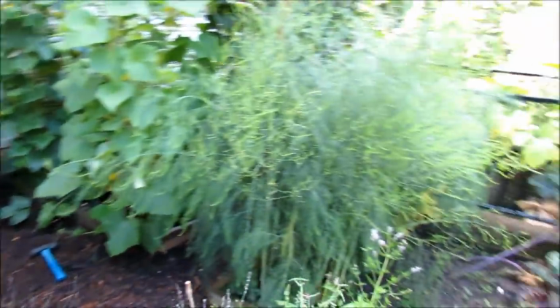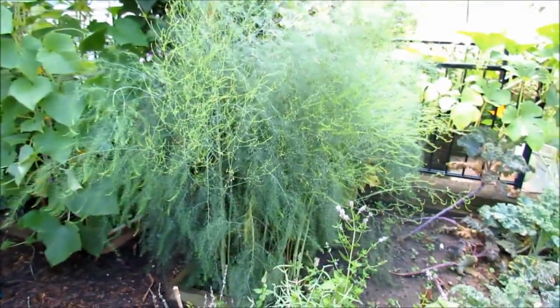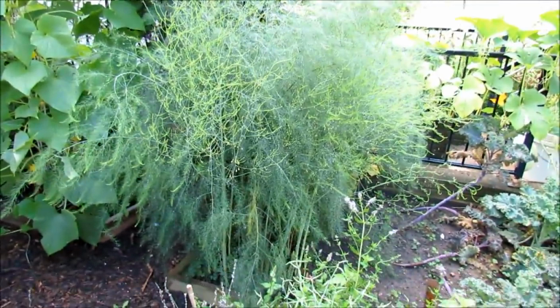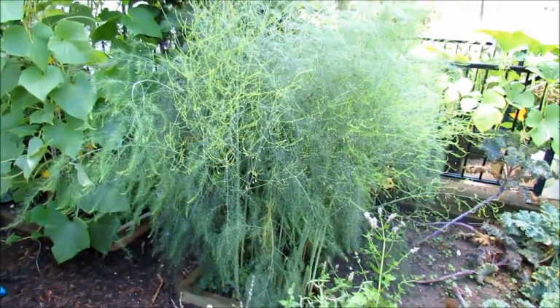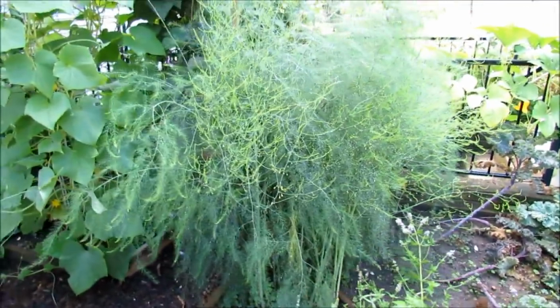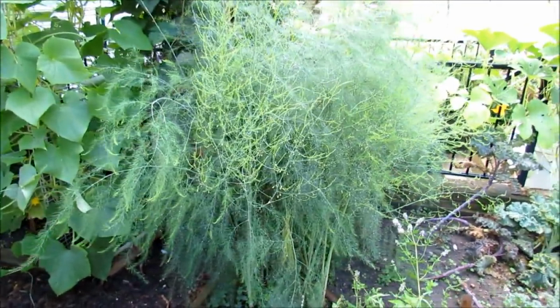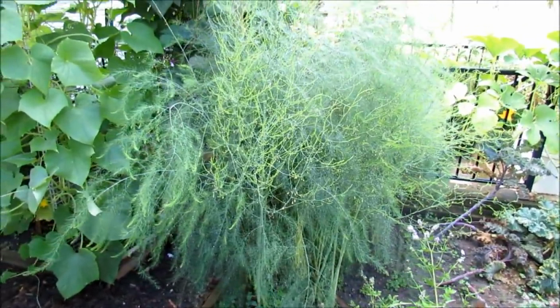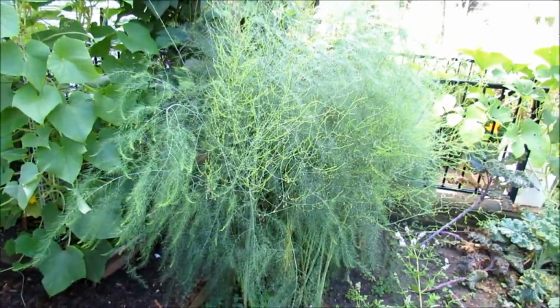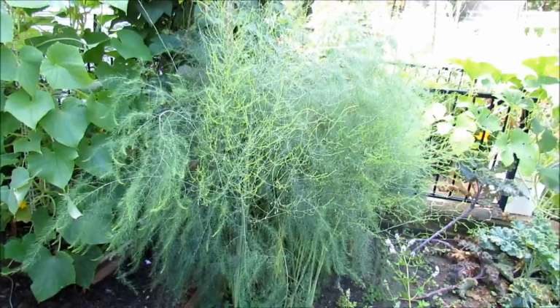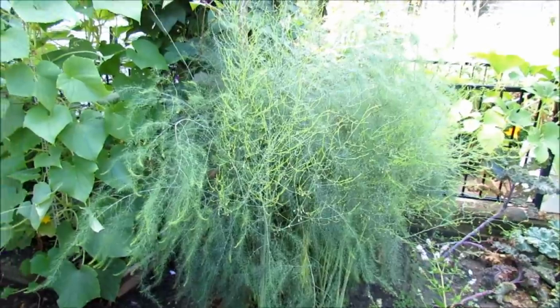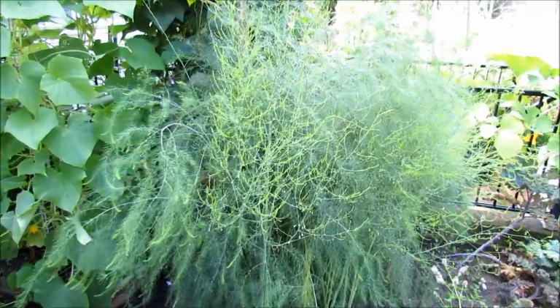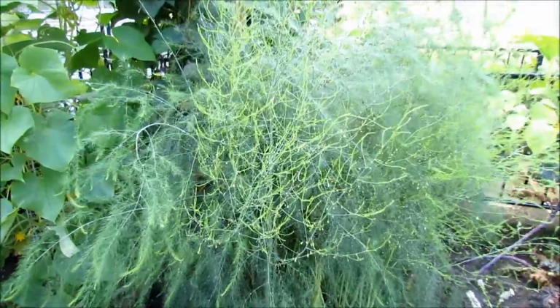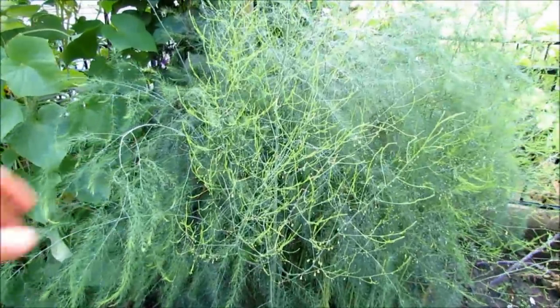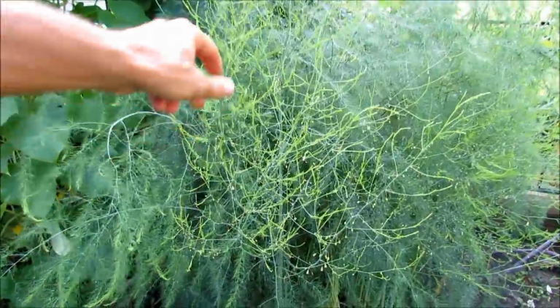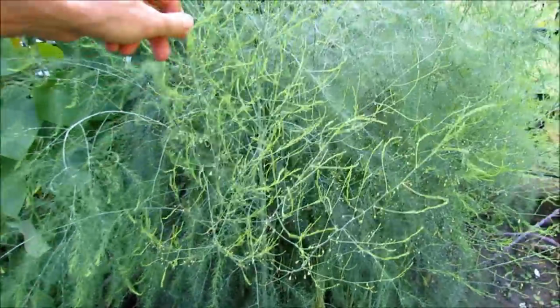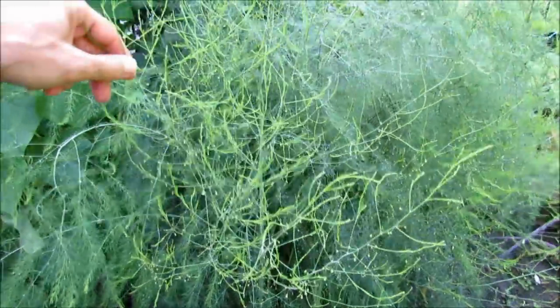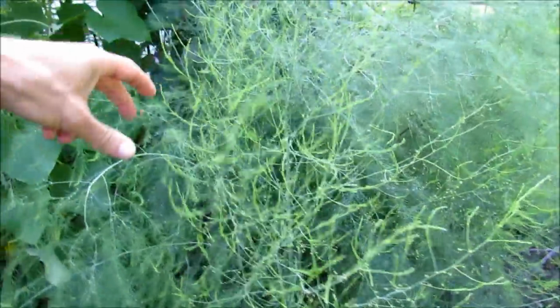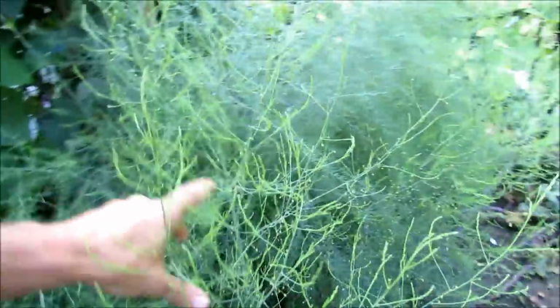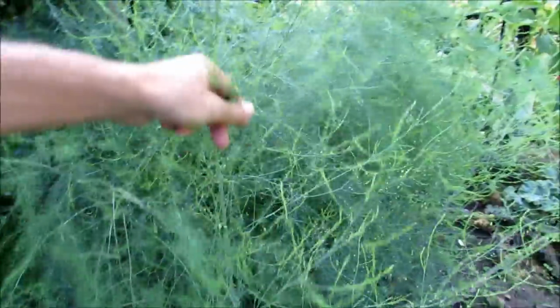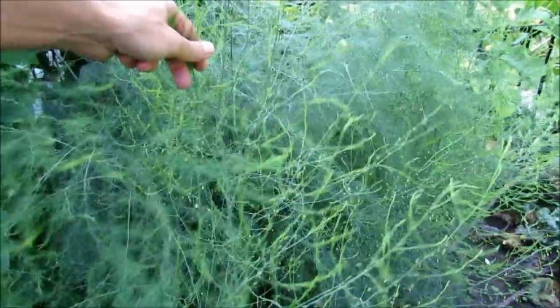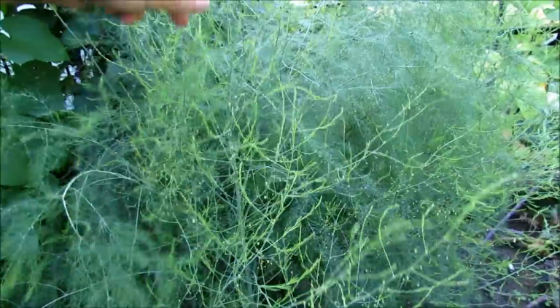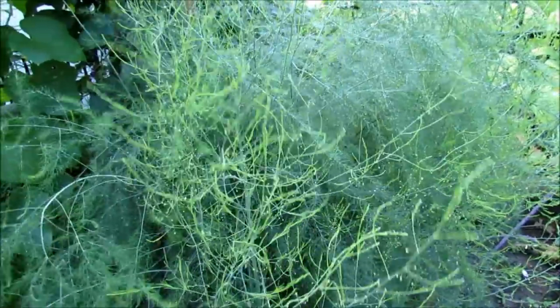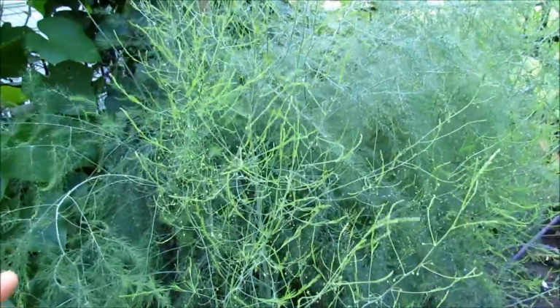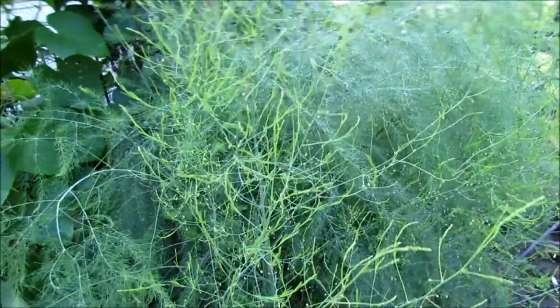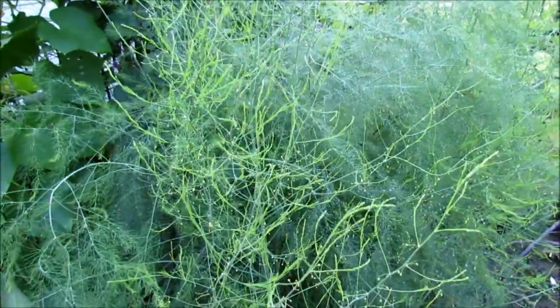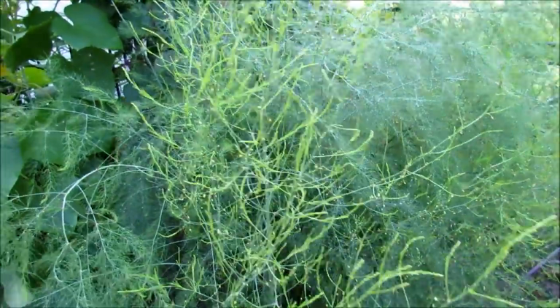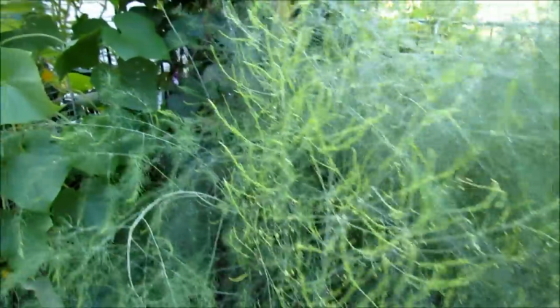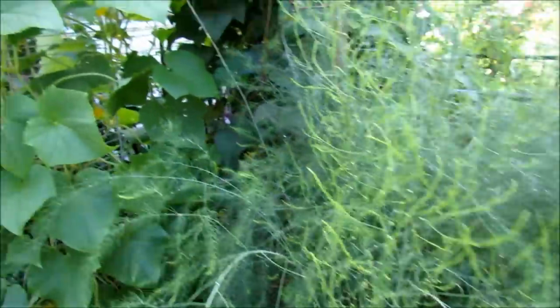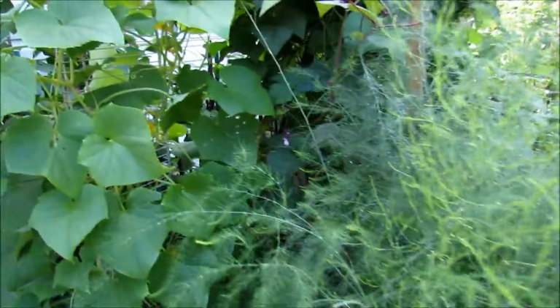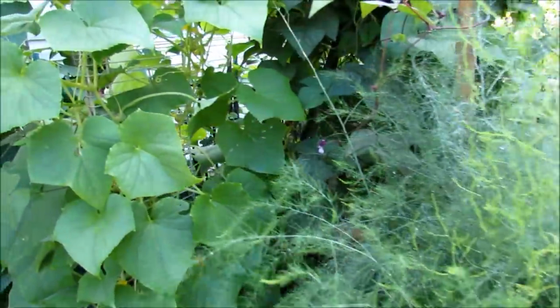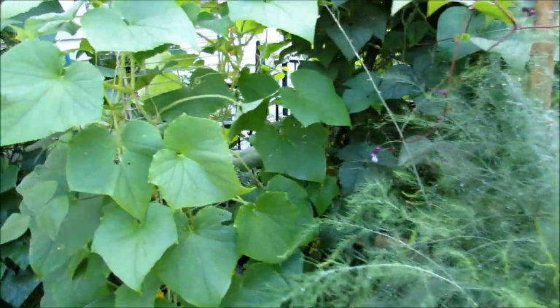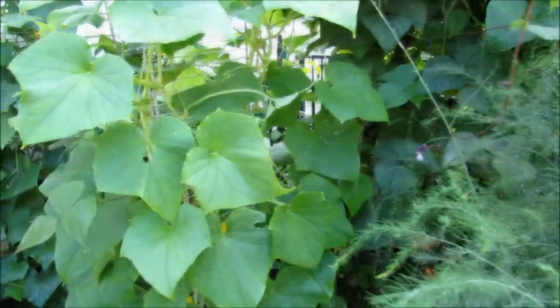That is asparagus. You always have to let your asparagus grow for an entire season. Leave some stalks in there, because this is how your asparagus recharges the root system and takes care of itself. It's completely overgrown.